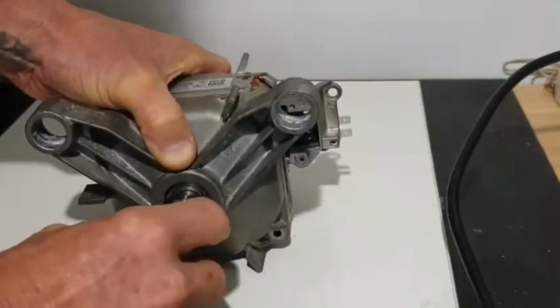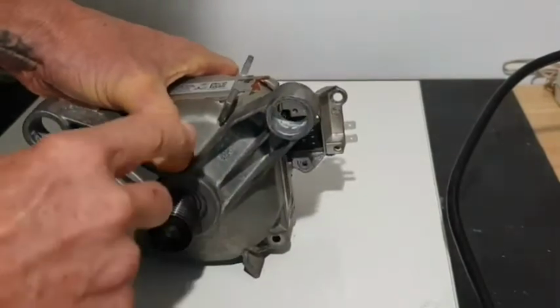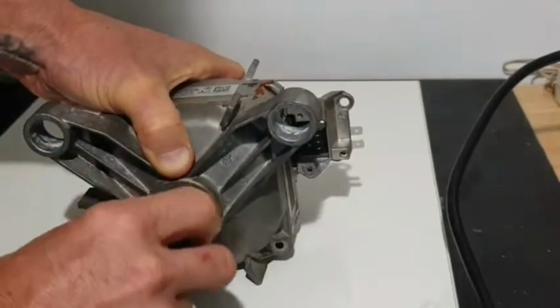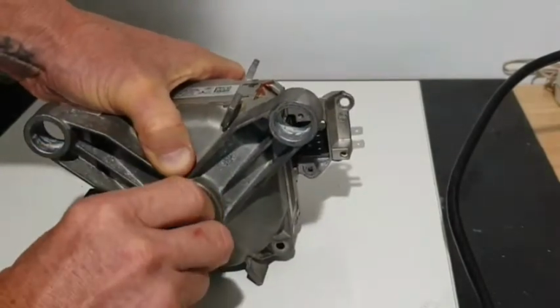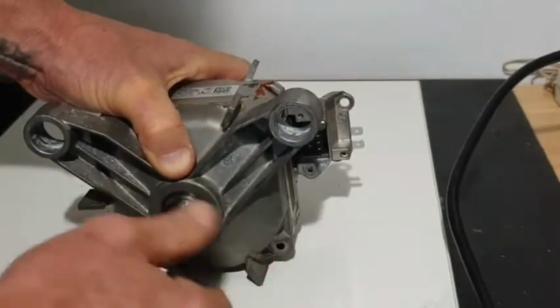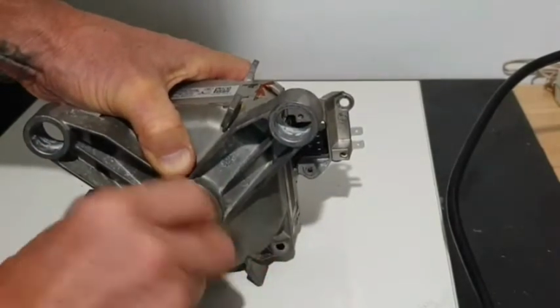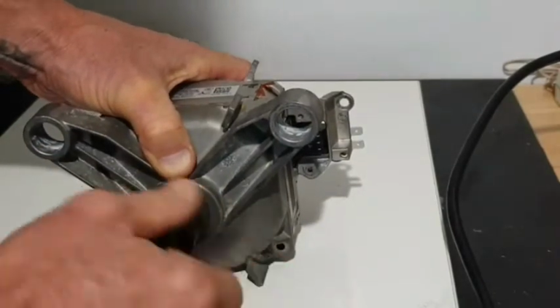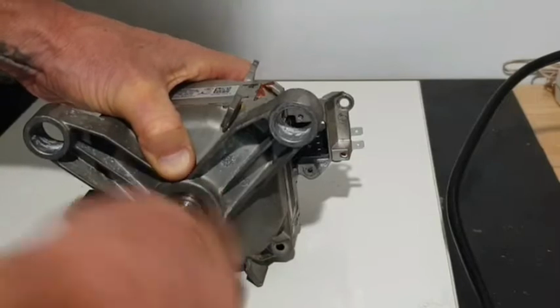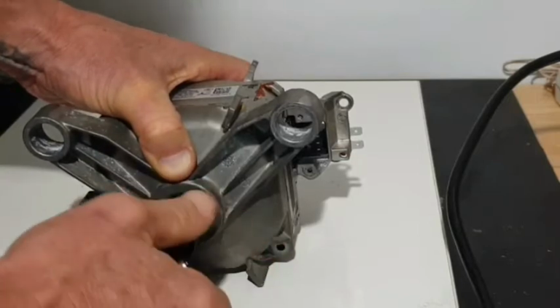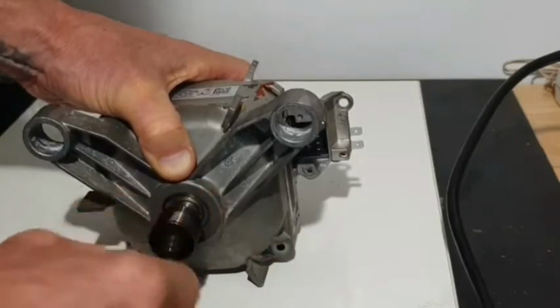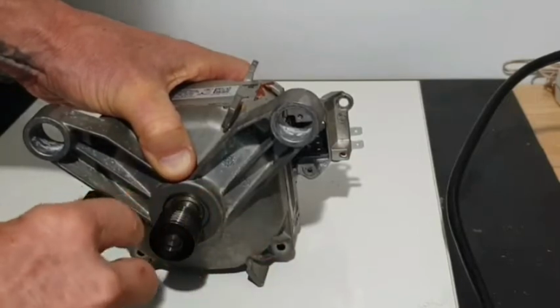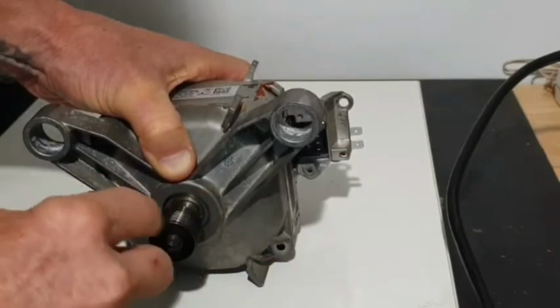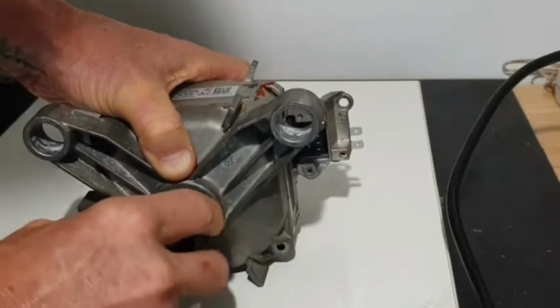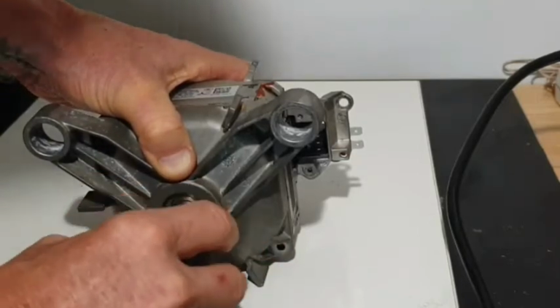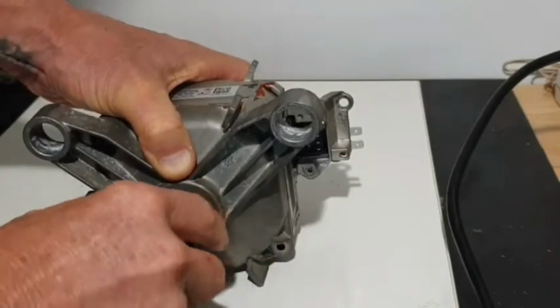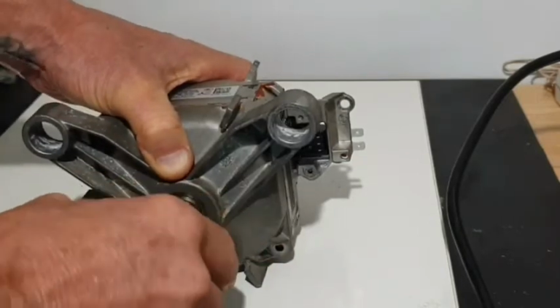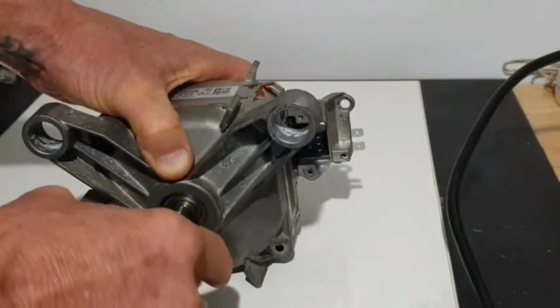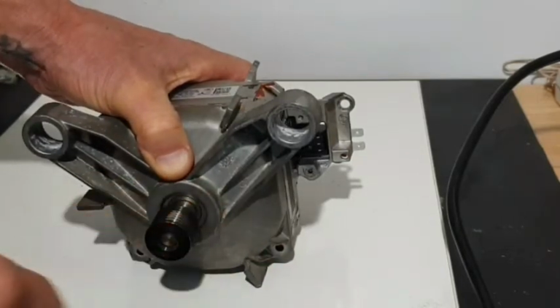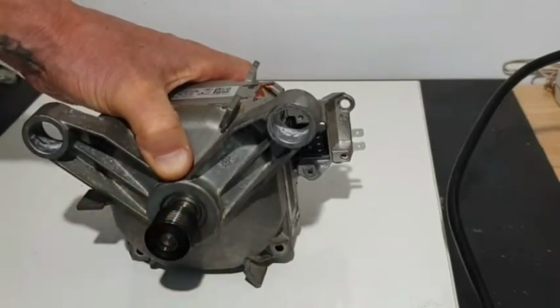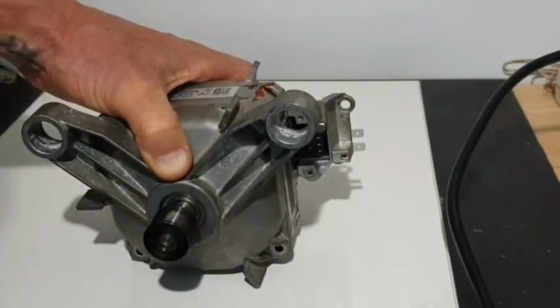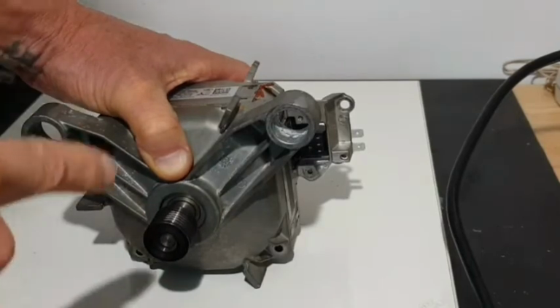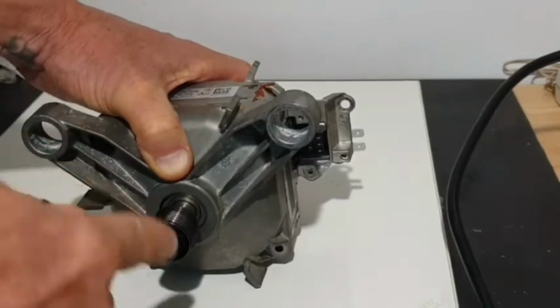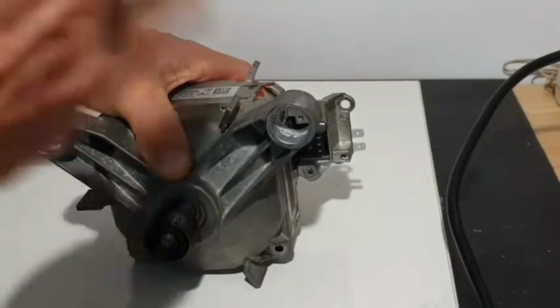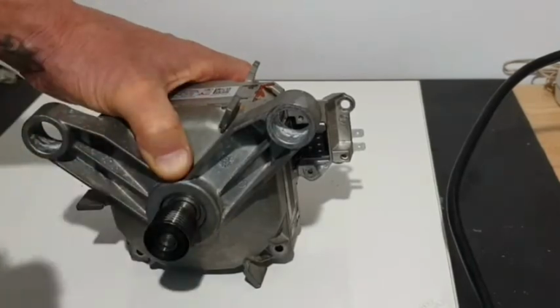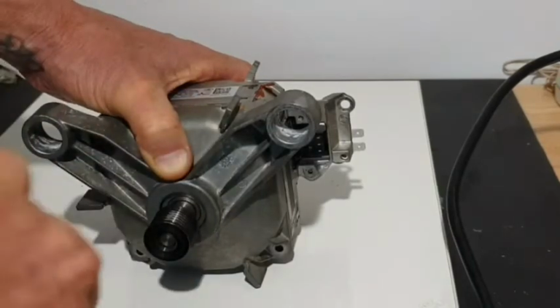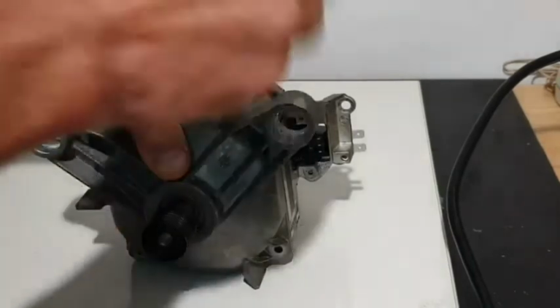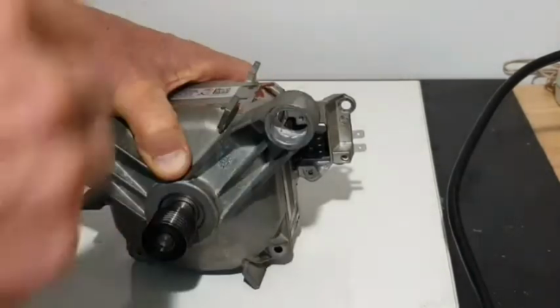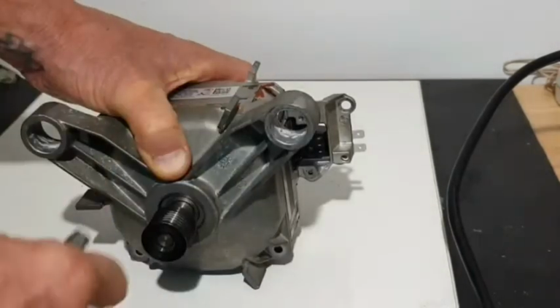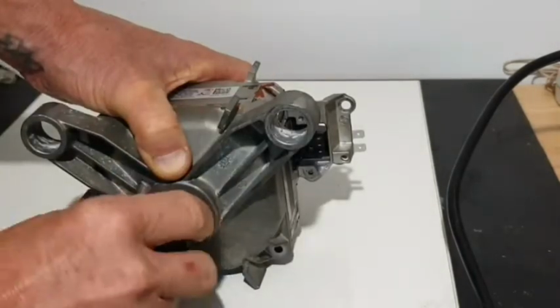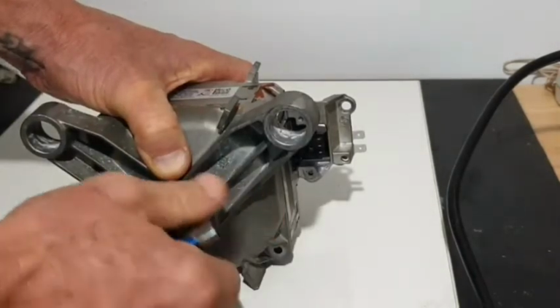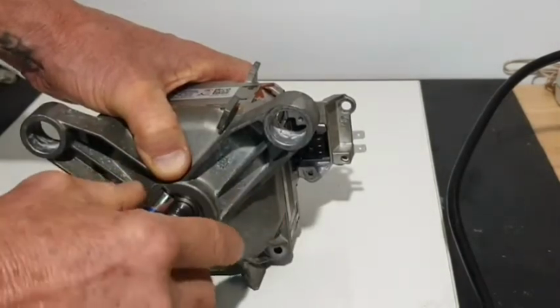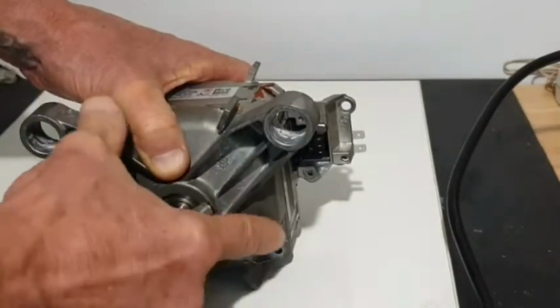This motor has a bearing issue. It runs very rough, as you can hear, and it doesn't go up to speed because the G sensor picks up these vibrations.